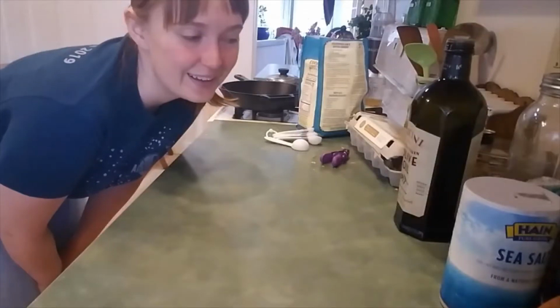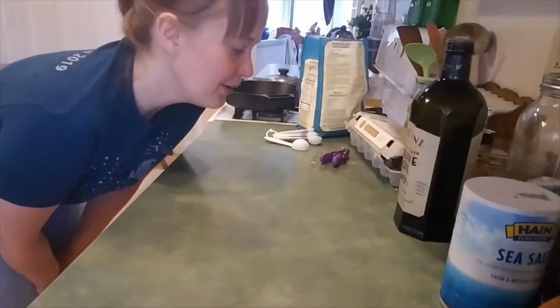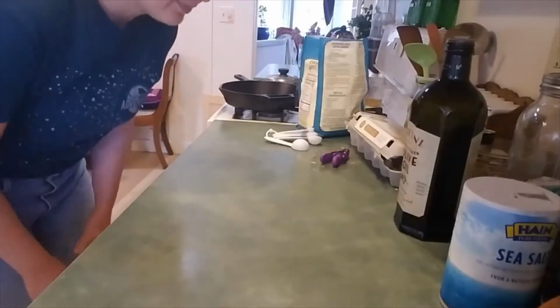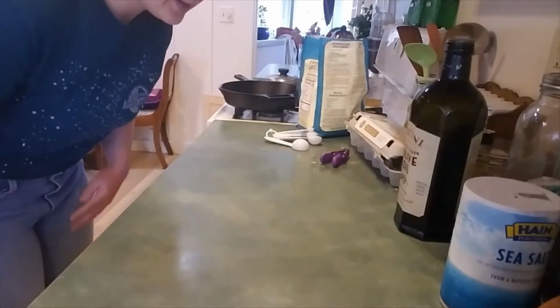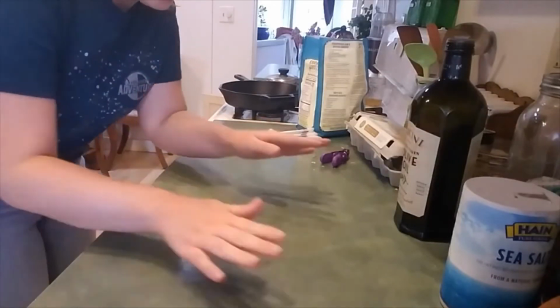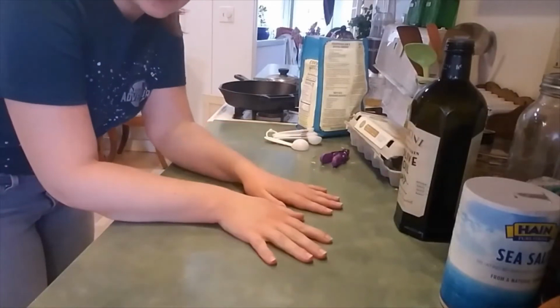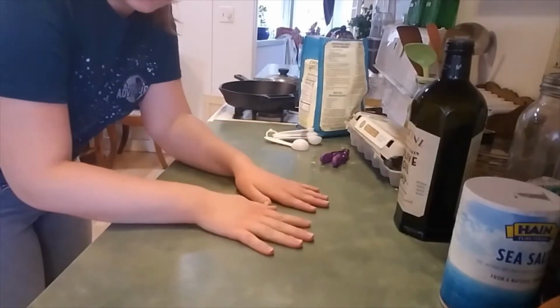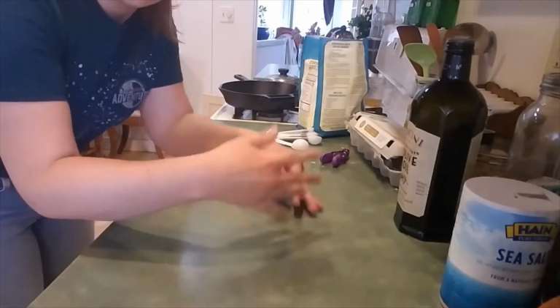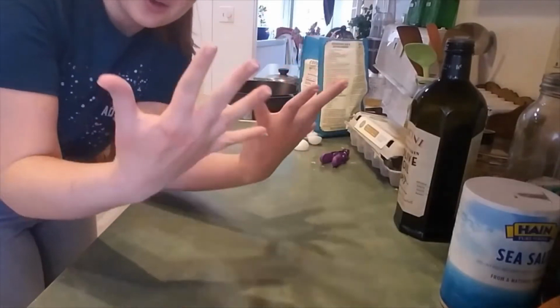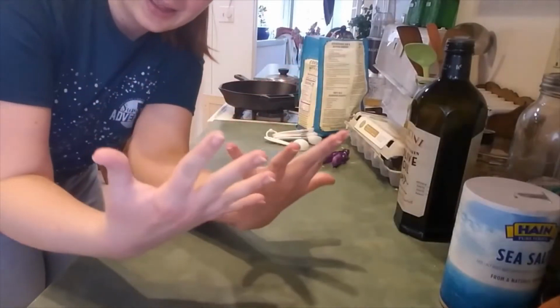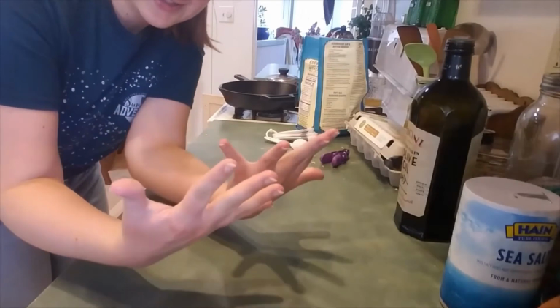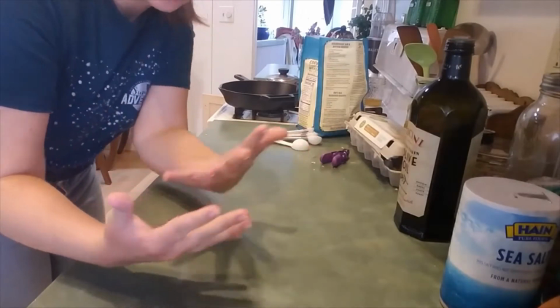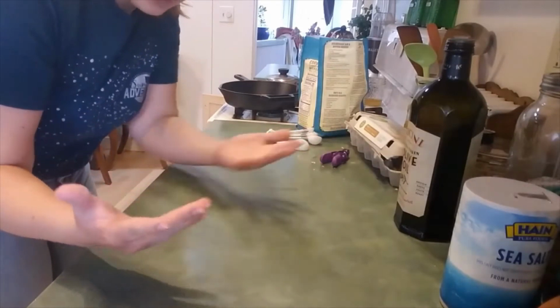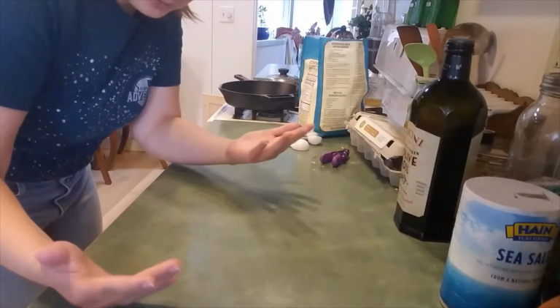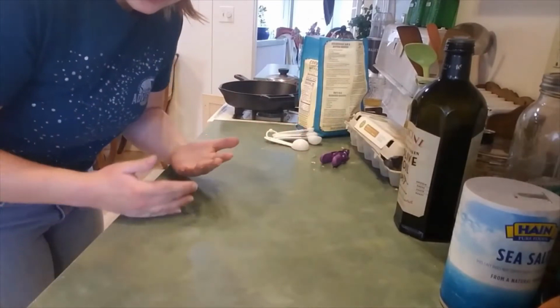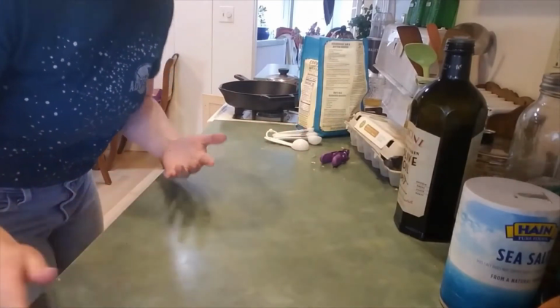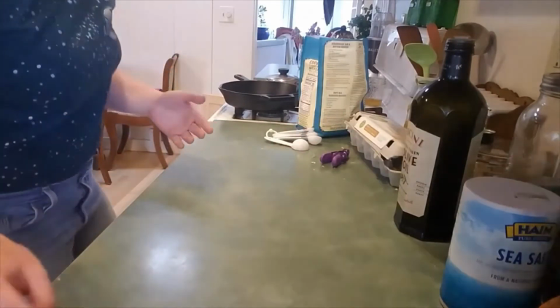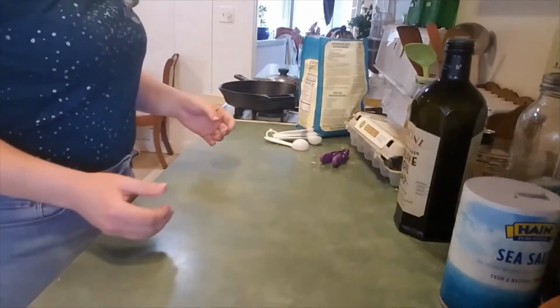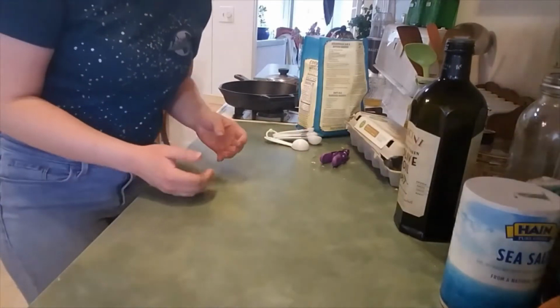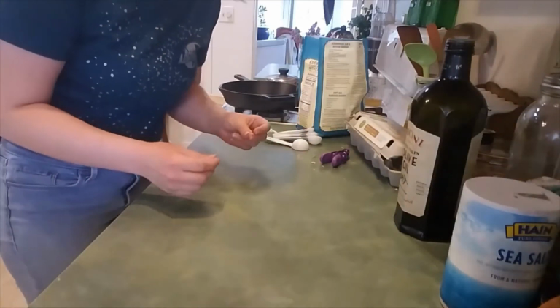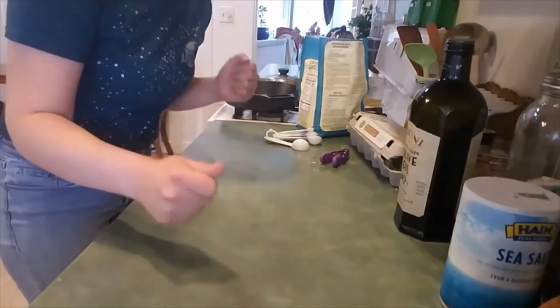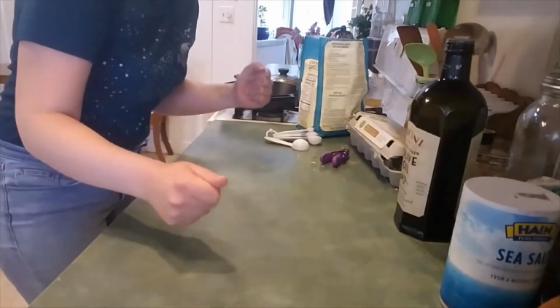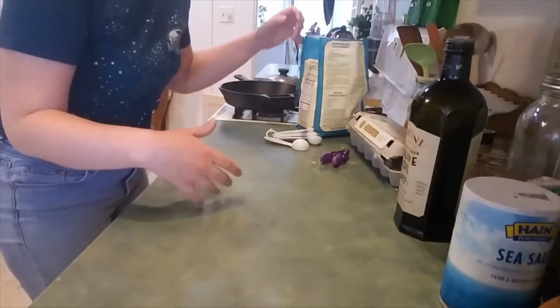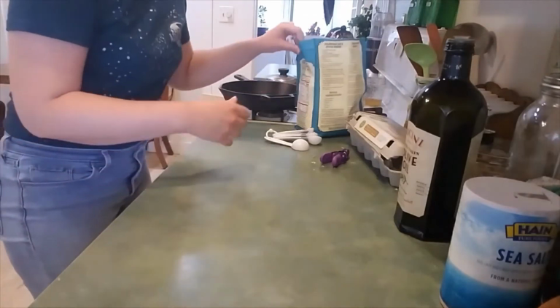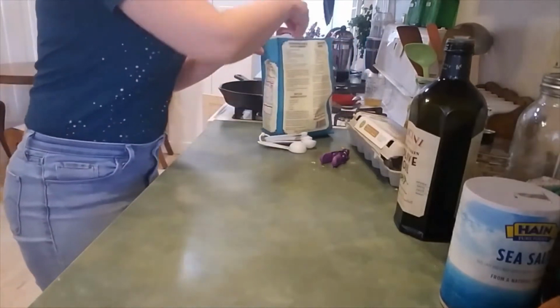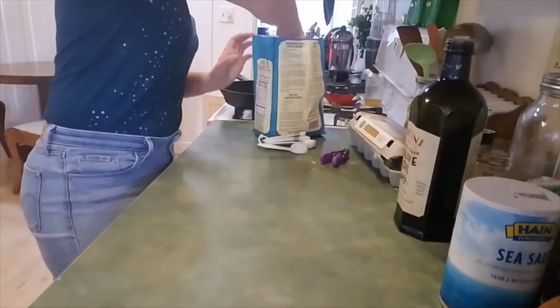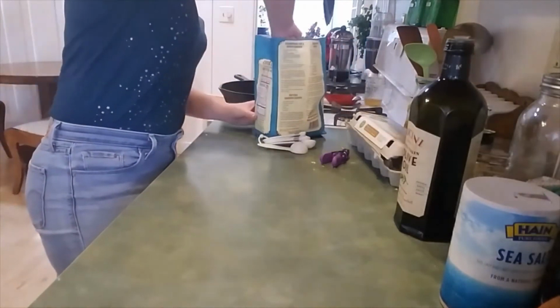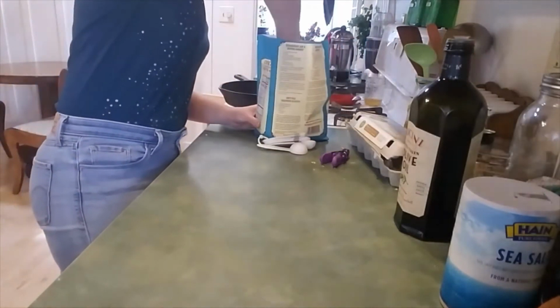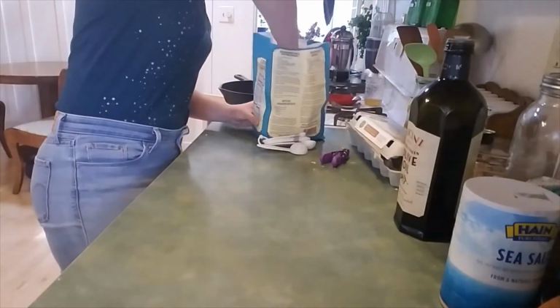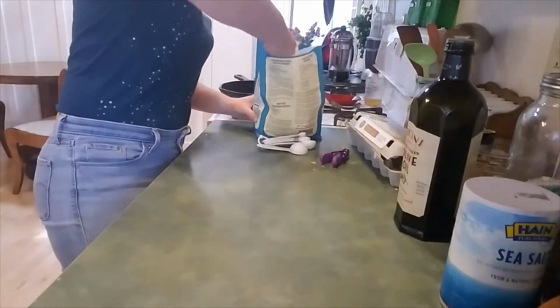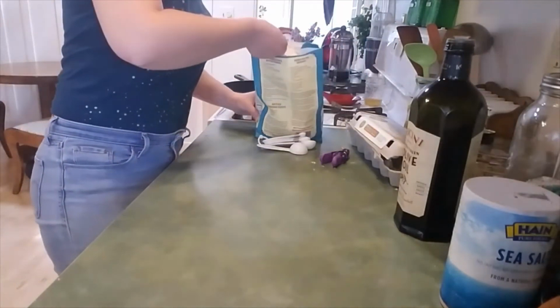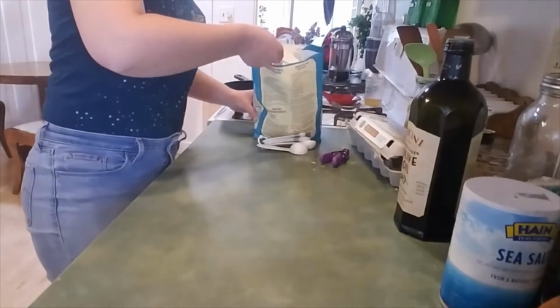I just cleaned this counter and my hands — very important things when cooking. And the first step of making pasta is to throw your flour on the counter.